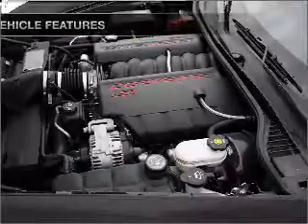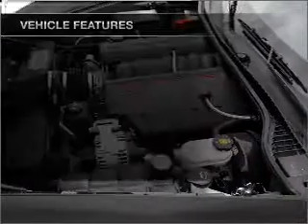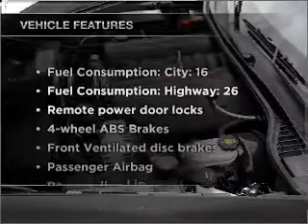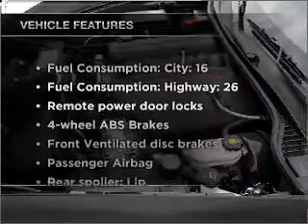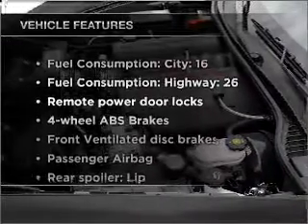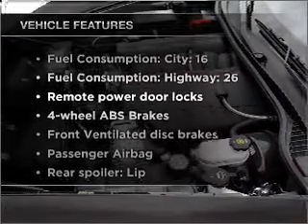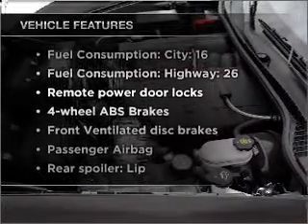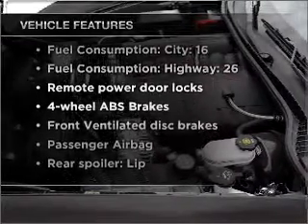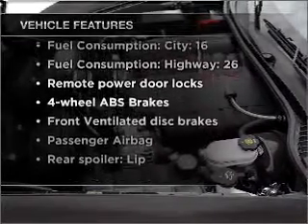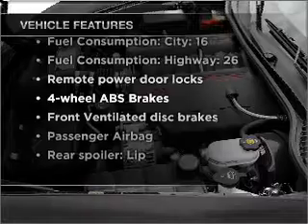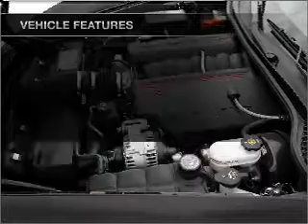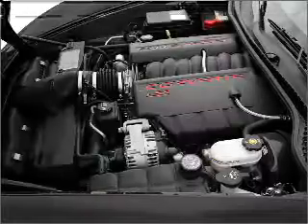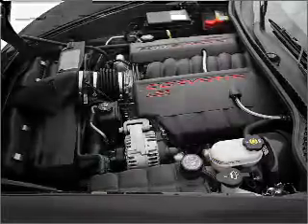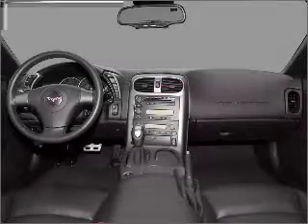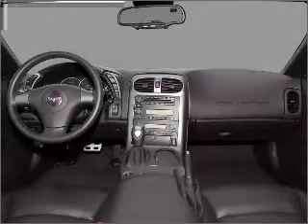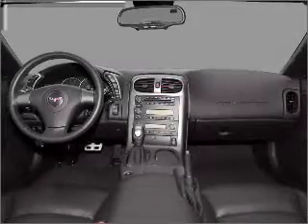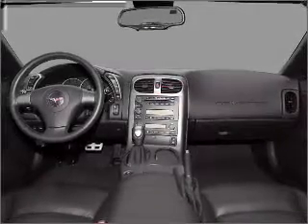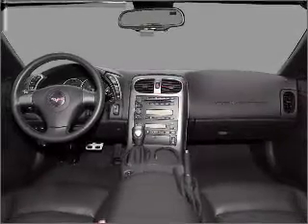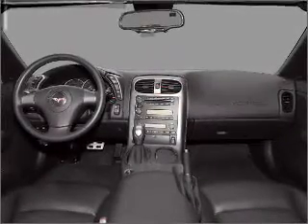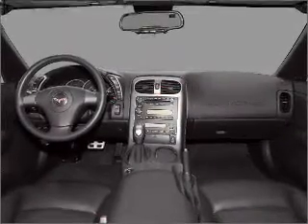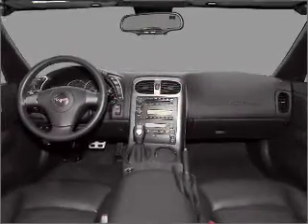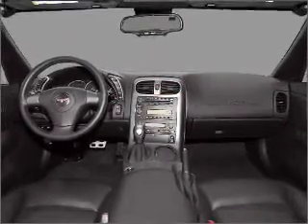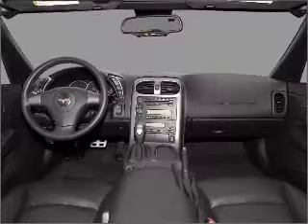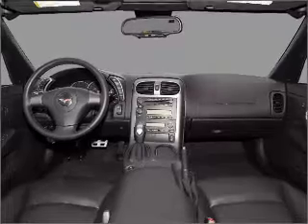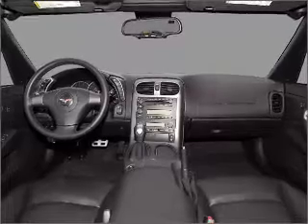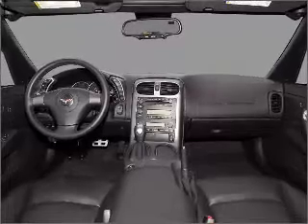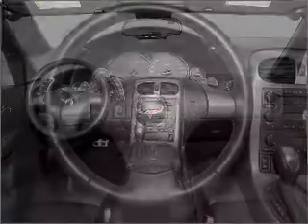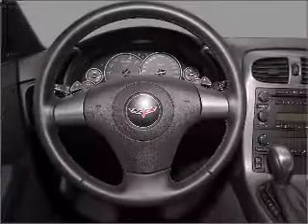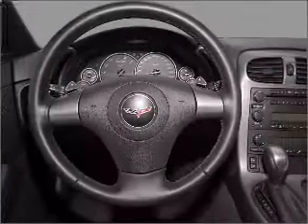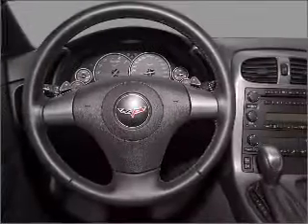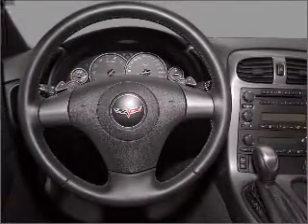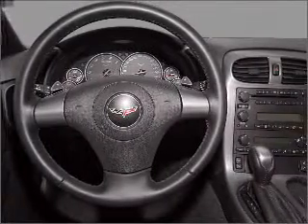Plus, enjoy these notable features that are included in this vehicle: air conditioning, power door locks, power windows, power steering, cruise control, power mirrors, an alarm system, an AM-FM stereo with a CD player, and an adjustable tilt steering wheel.